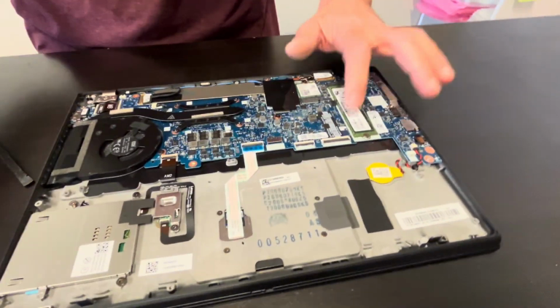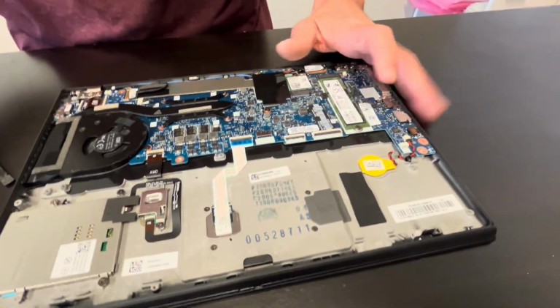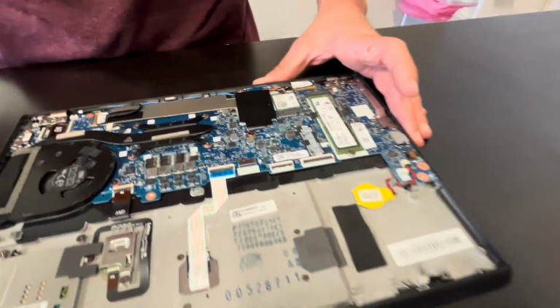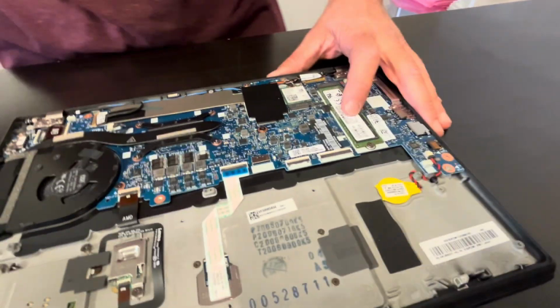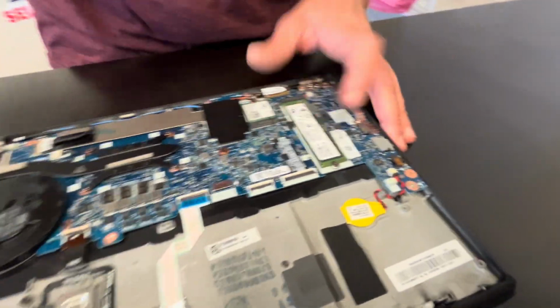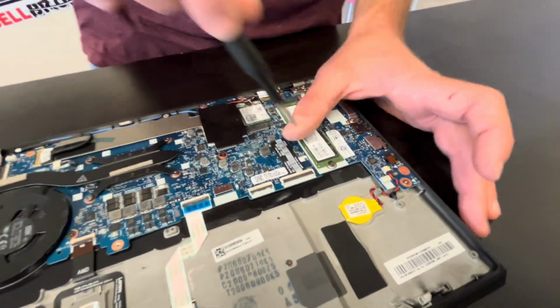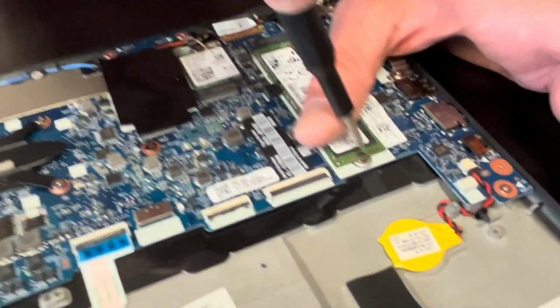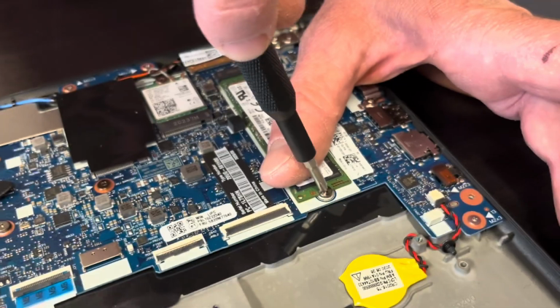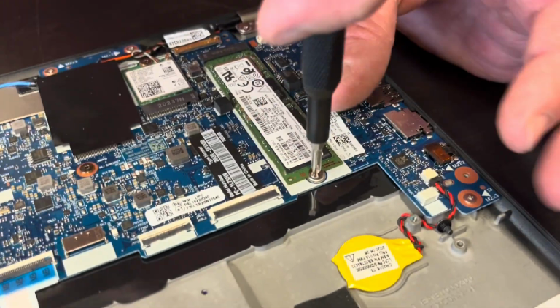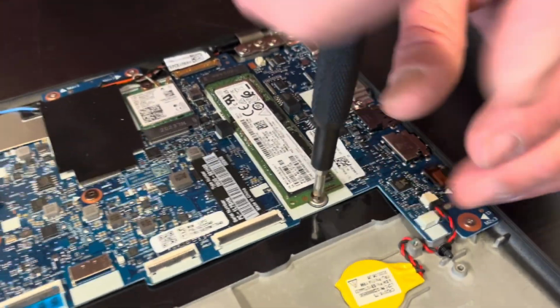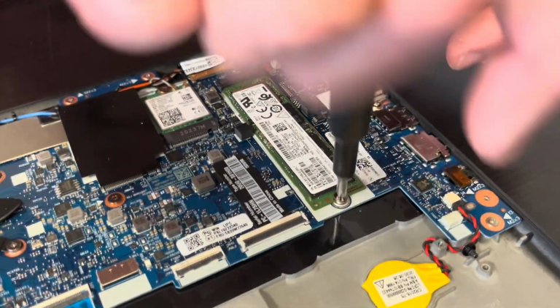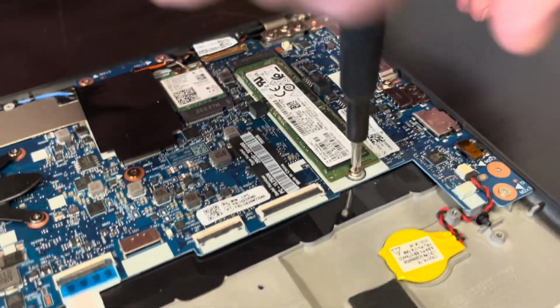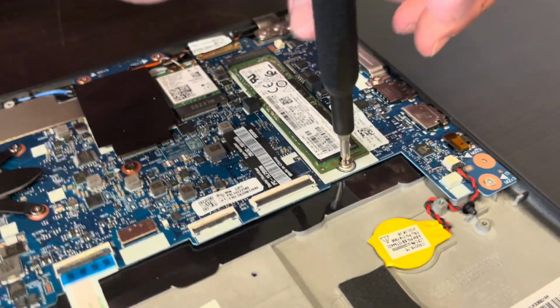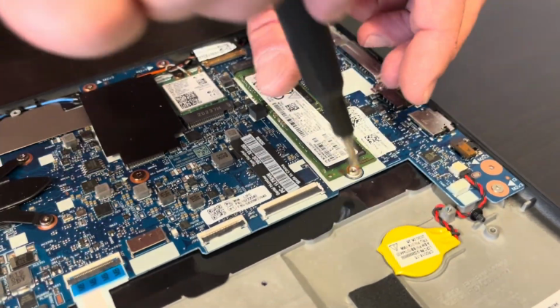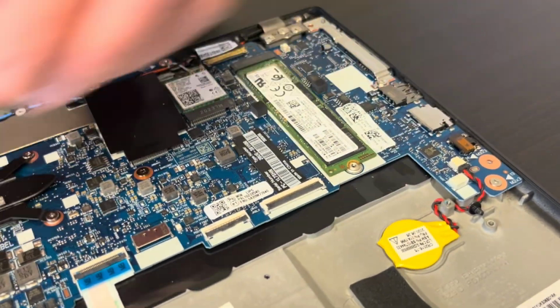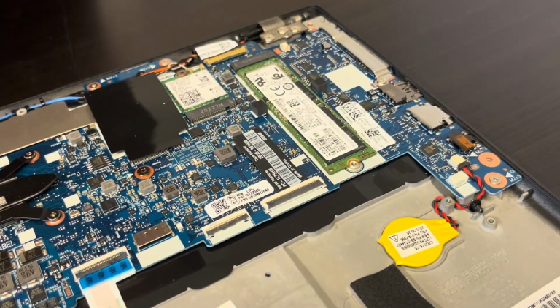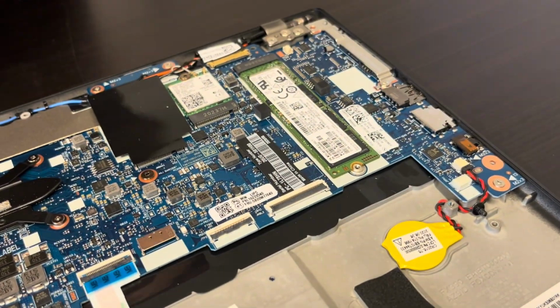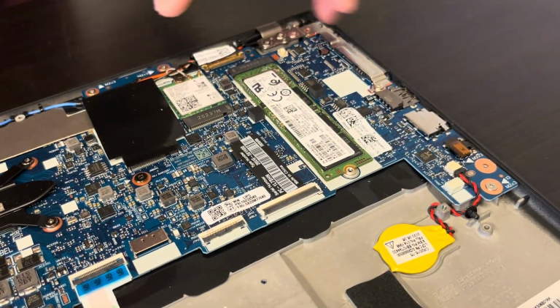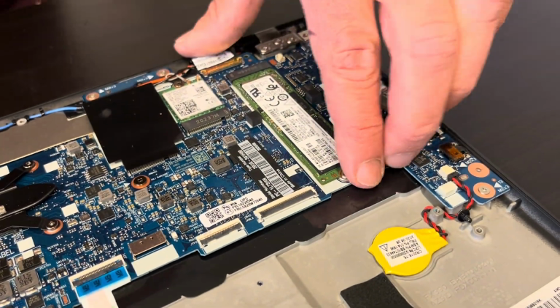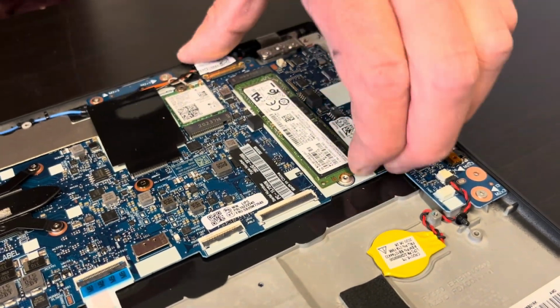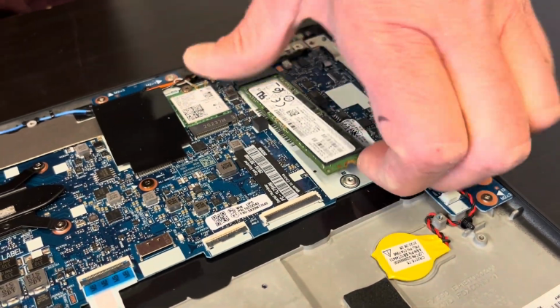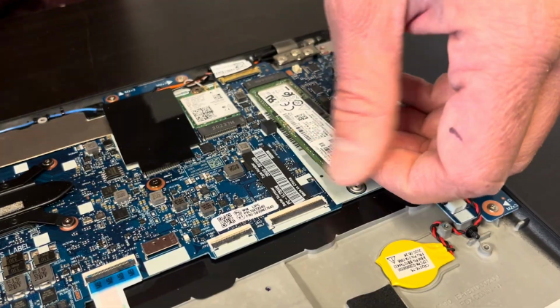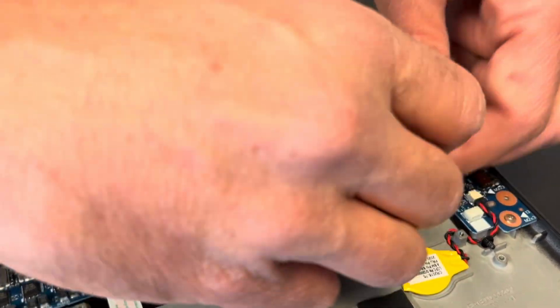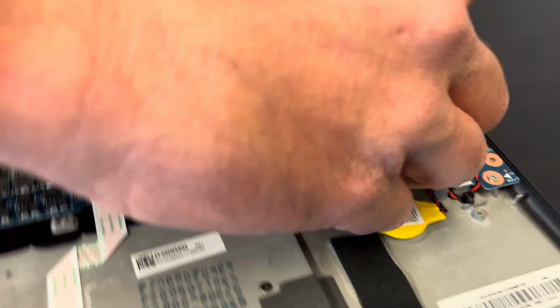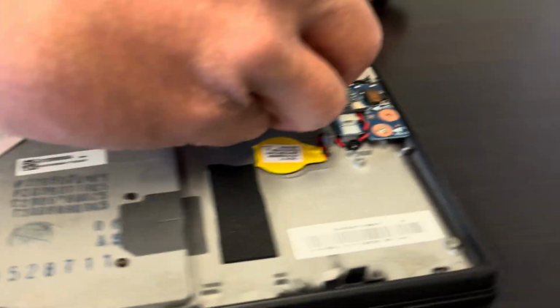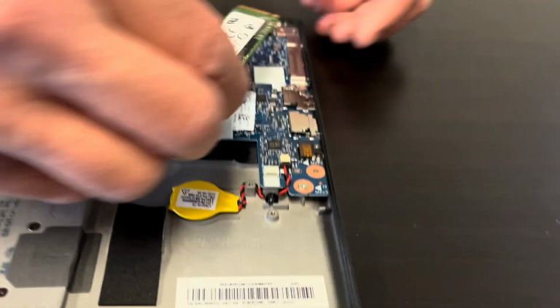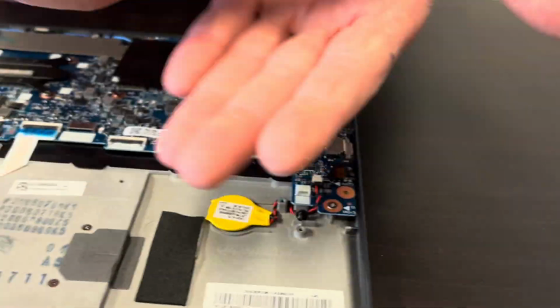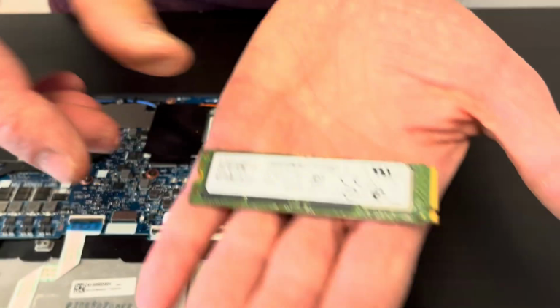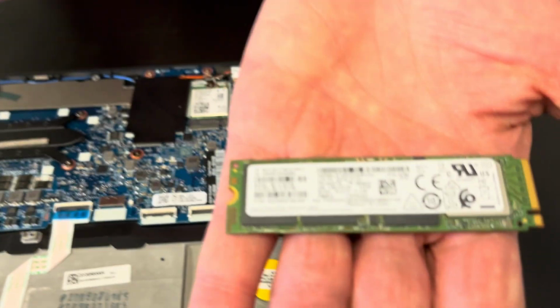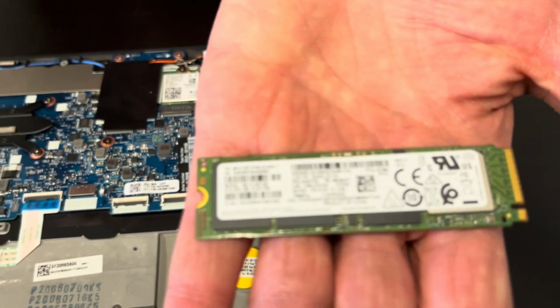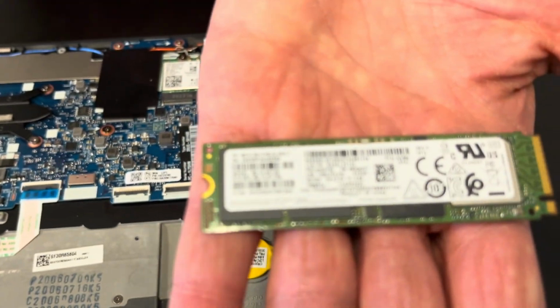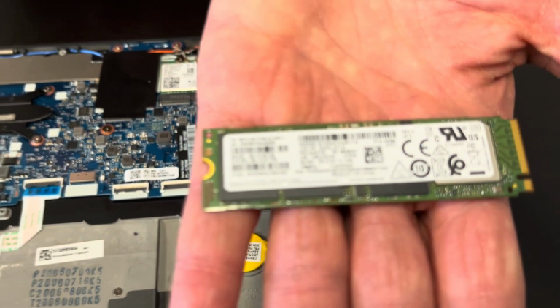Here we can see our storage. If your laptop doesn't boot and shows 'no boot device,' or you'd like to upgrade to a larger drive, that's how you do it — this is the NVMe SSD drive.